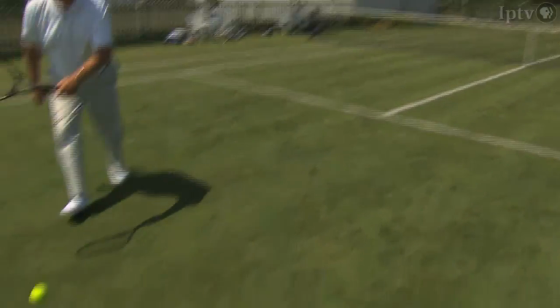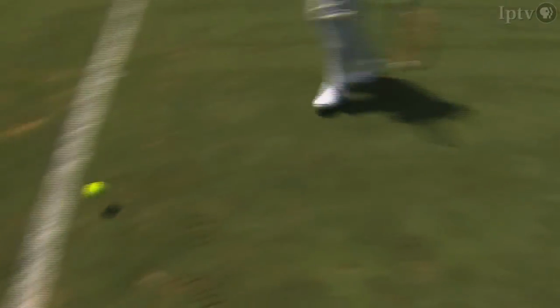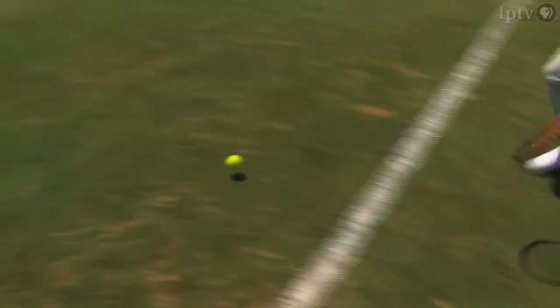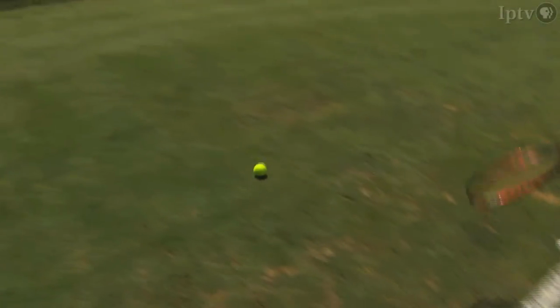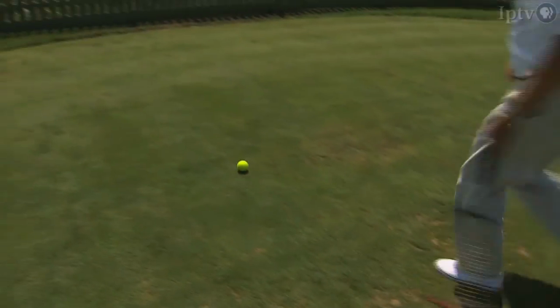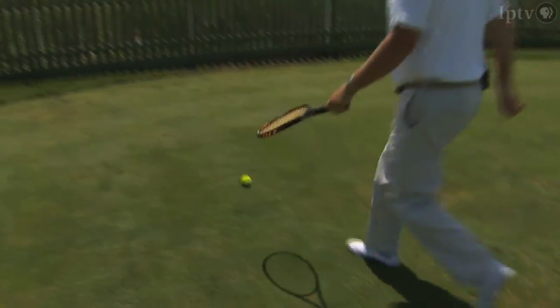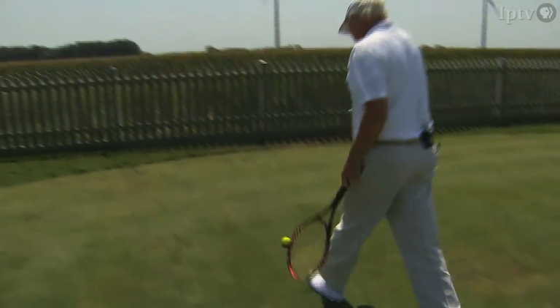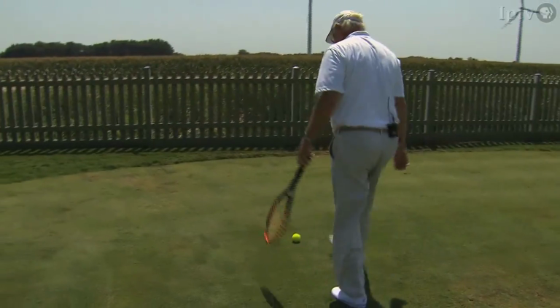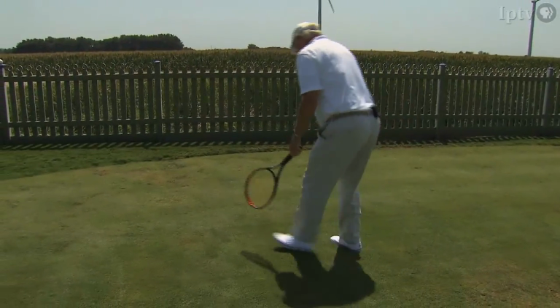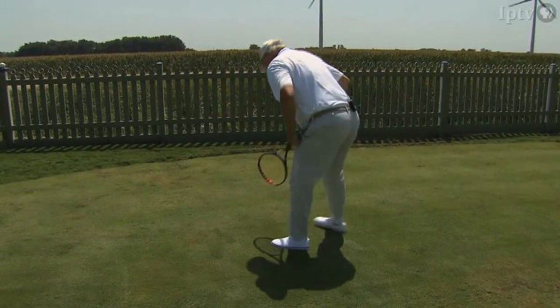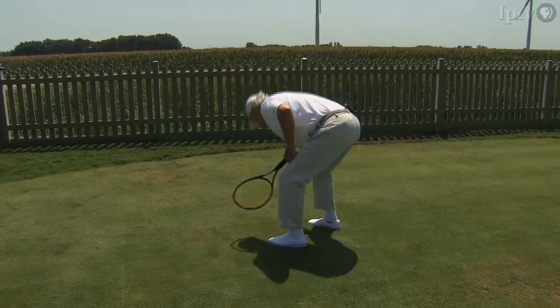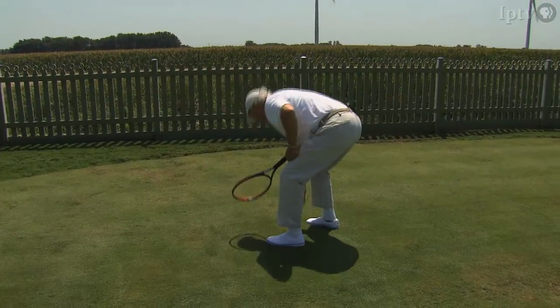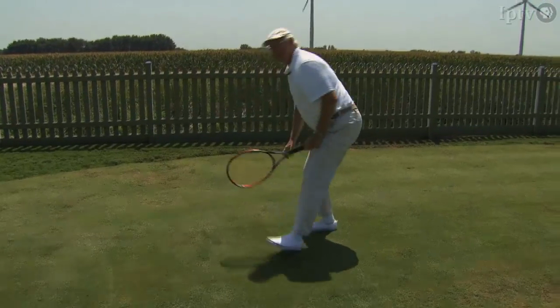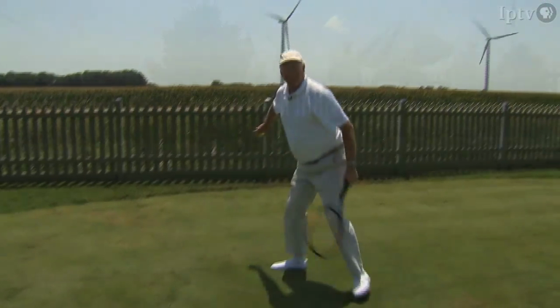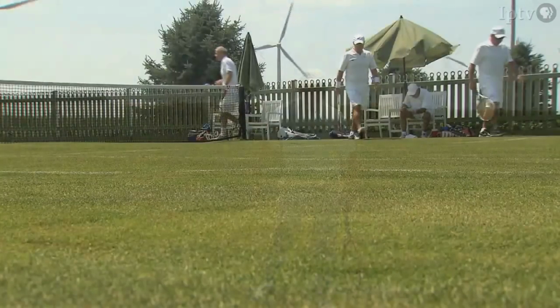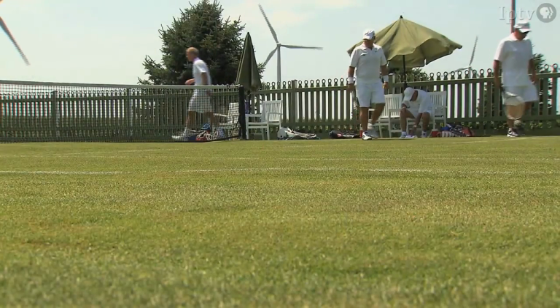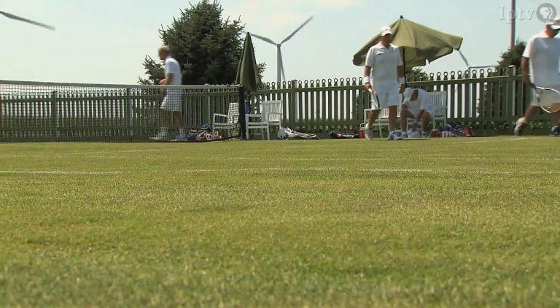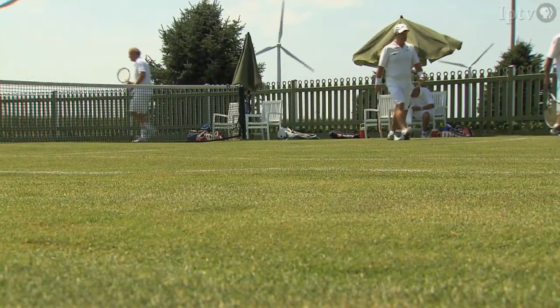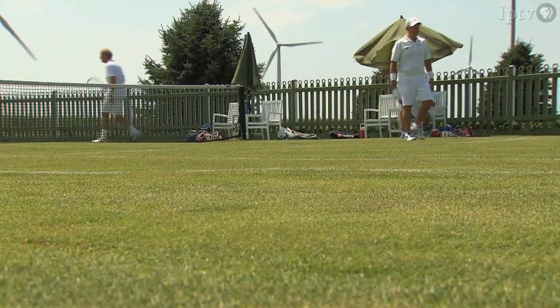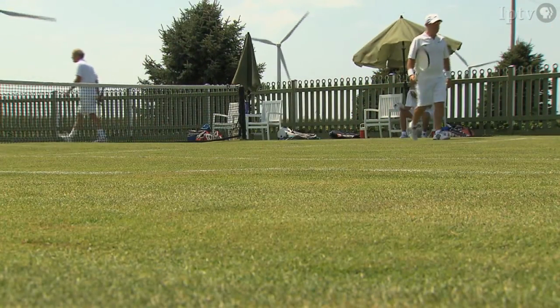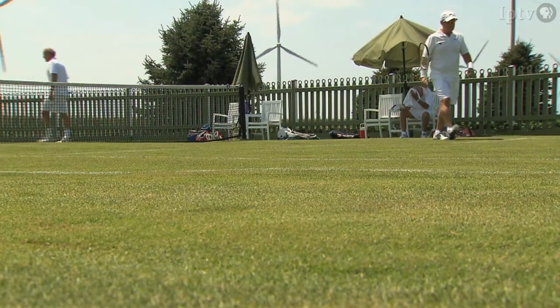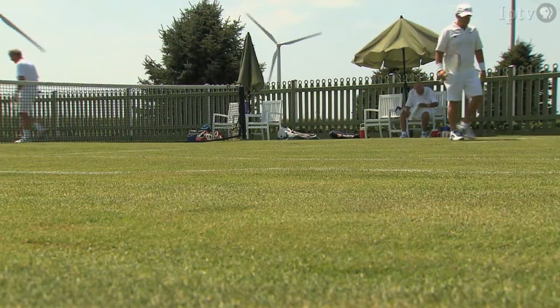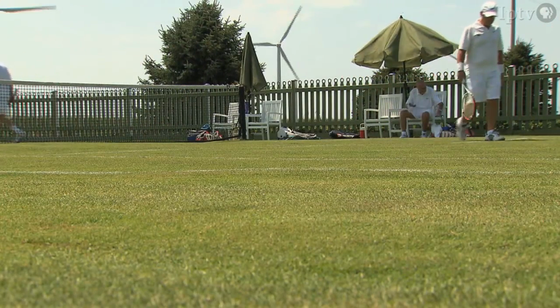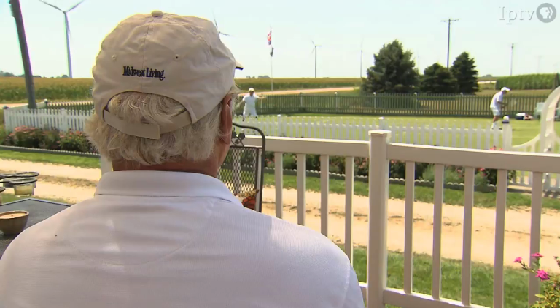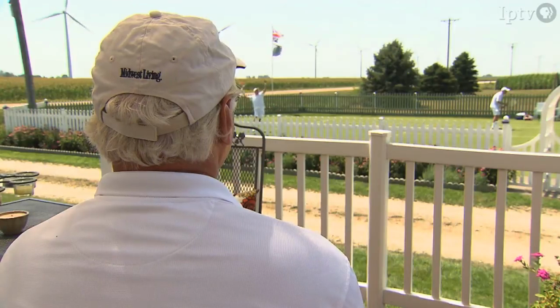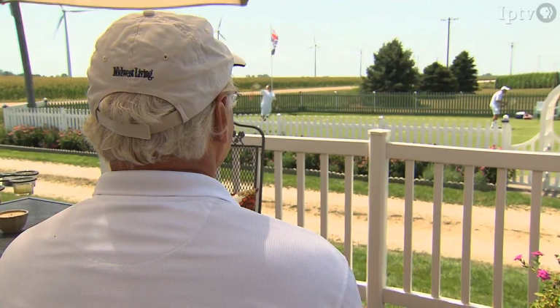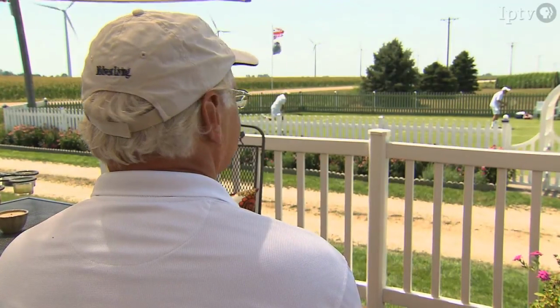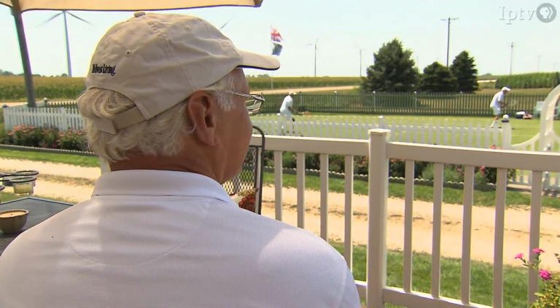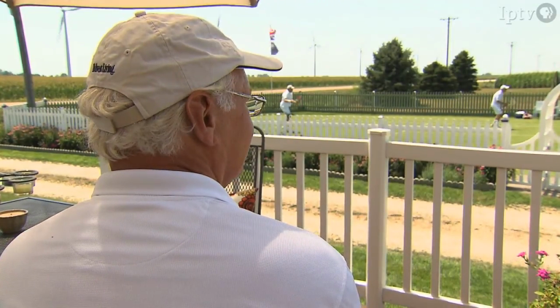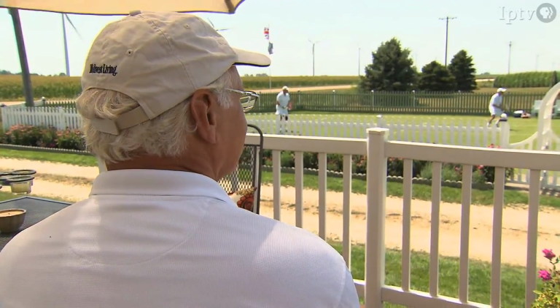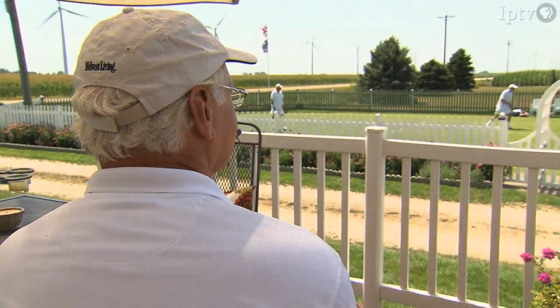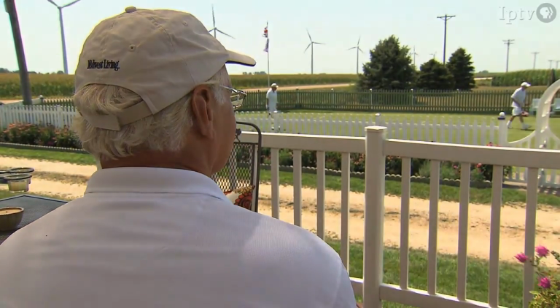I've chased enough tennis balls for one day. It's time to let the Quad City visitors have the court back. I have just as much fun watching them from the deck — or the royal box, as they call it at Wimbledon.